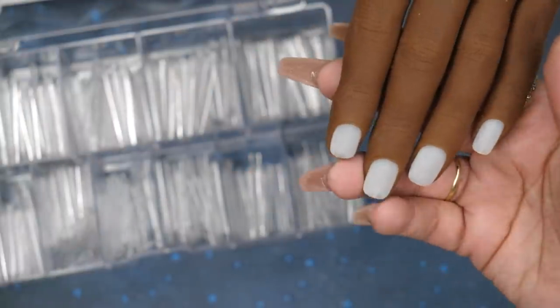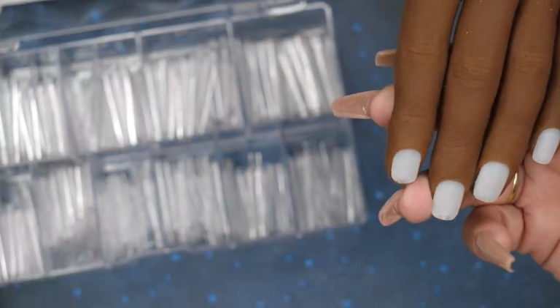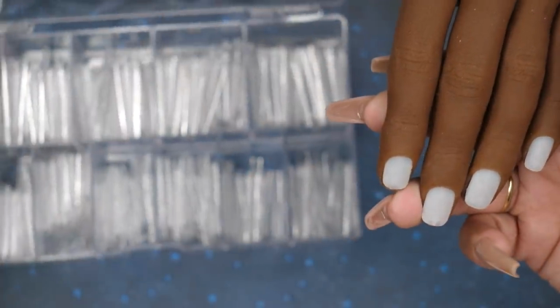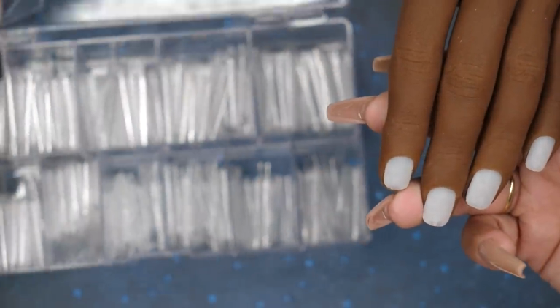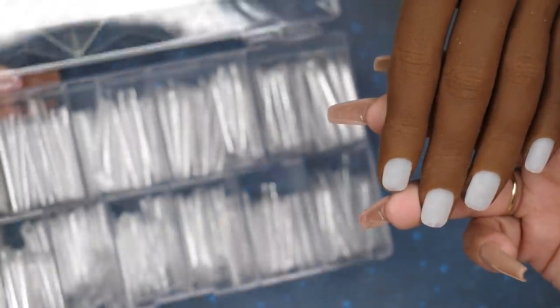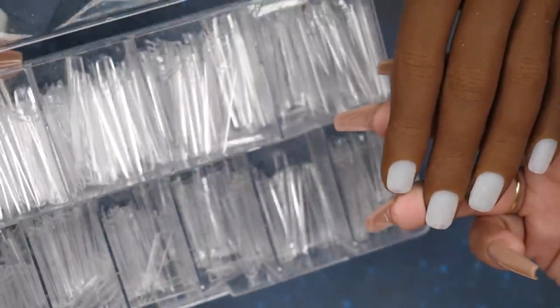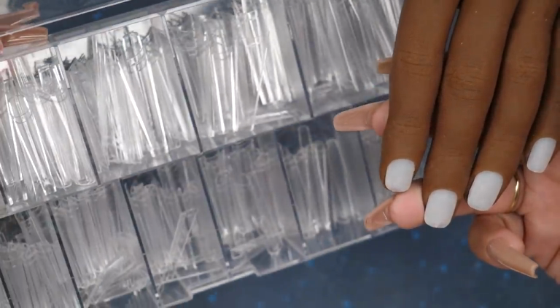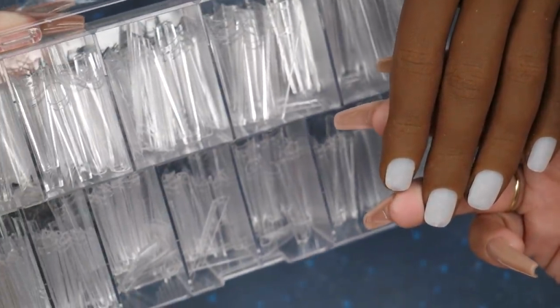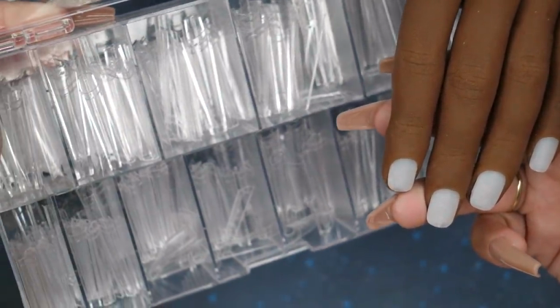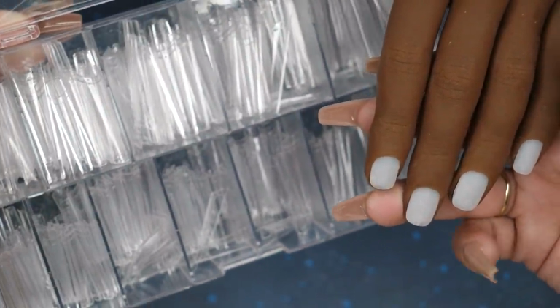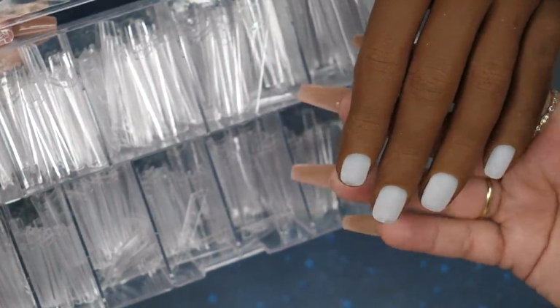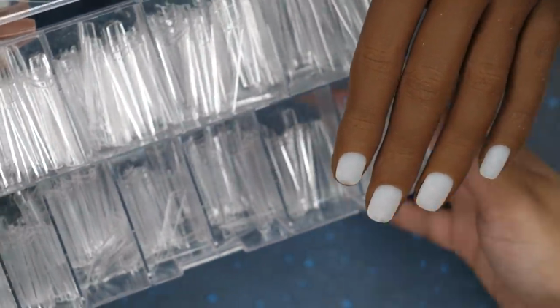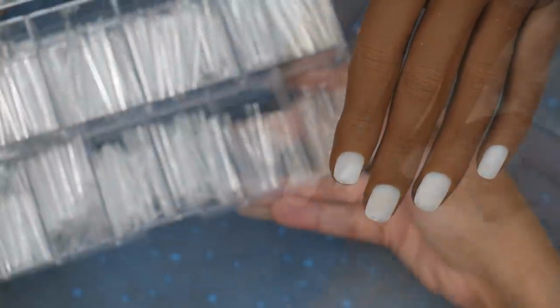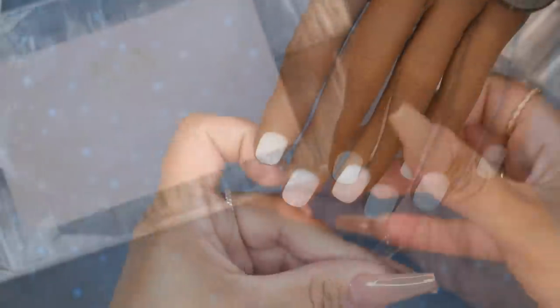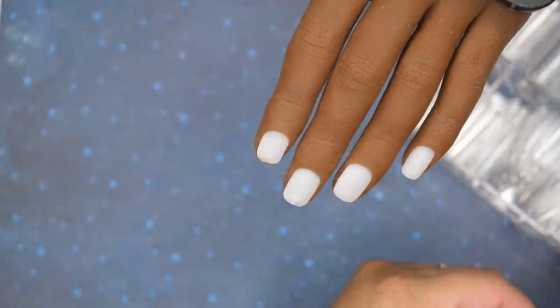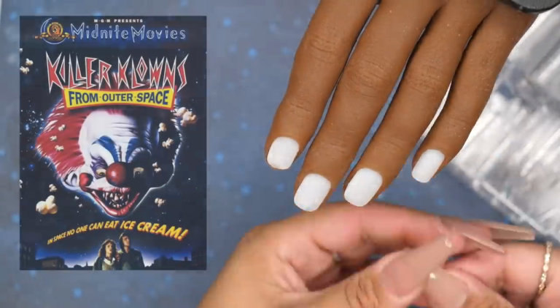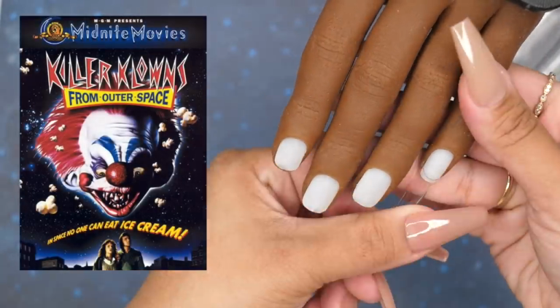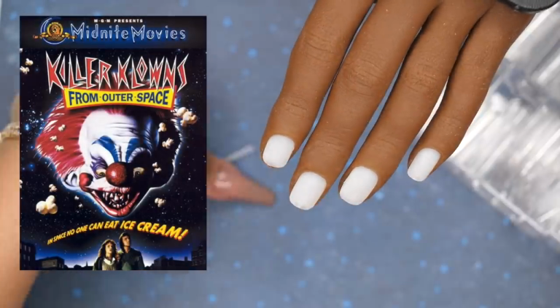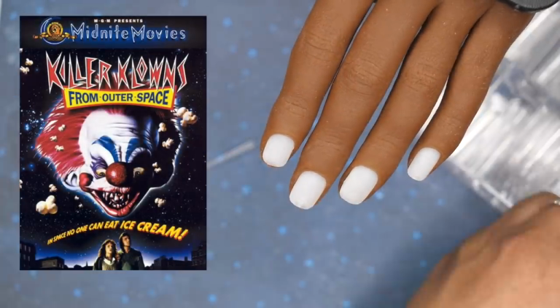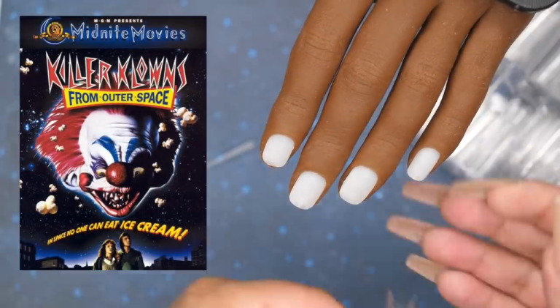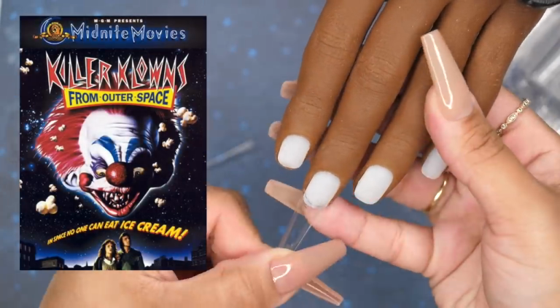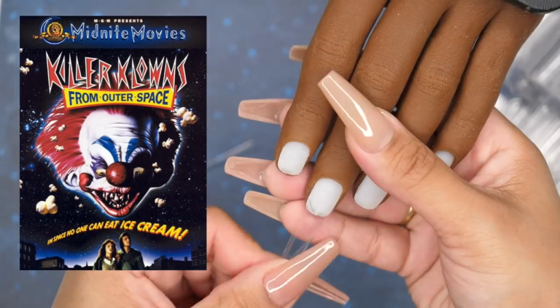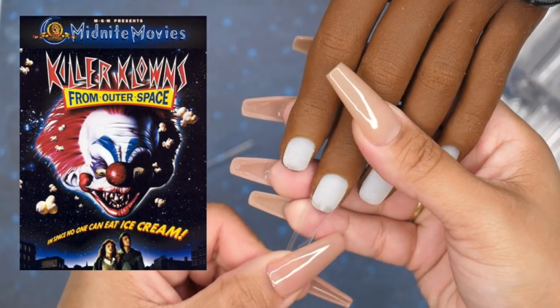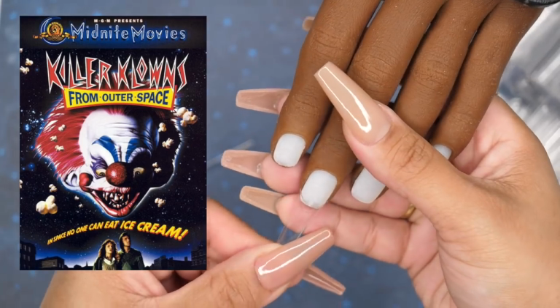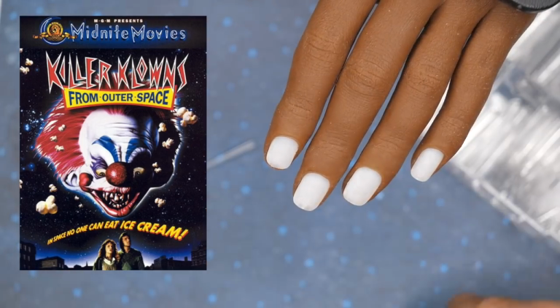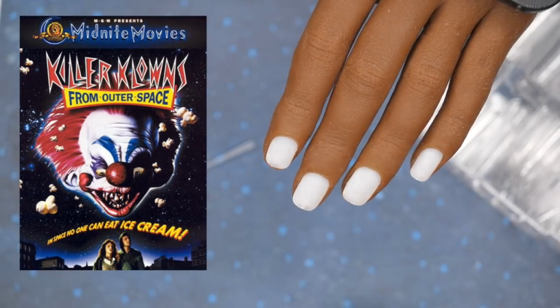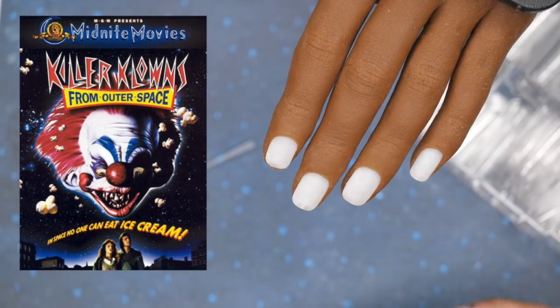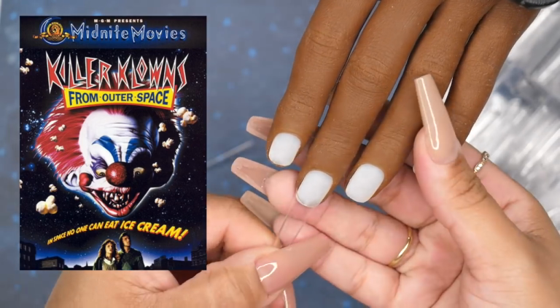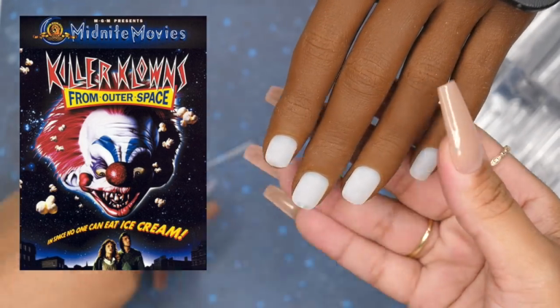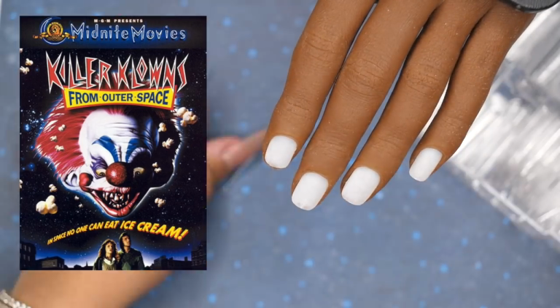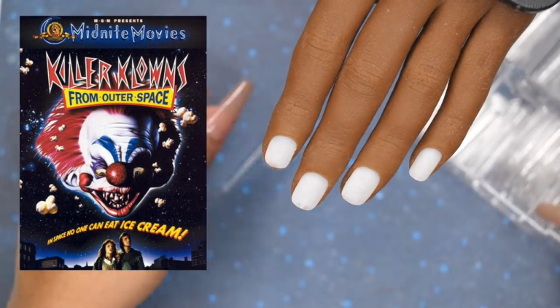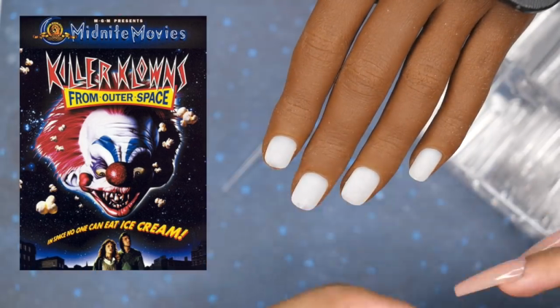I'm going to go ahead and do another design. This one is going to be from the movie Killer Clowns. It's a throwback, I know, but it was also one of my favorite movies of all time.